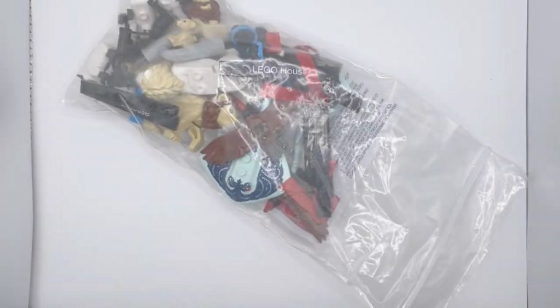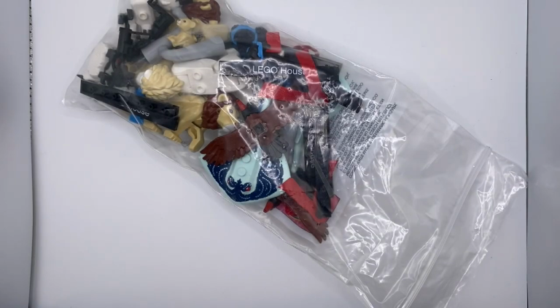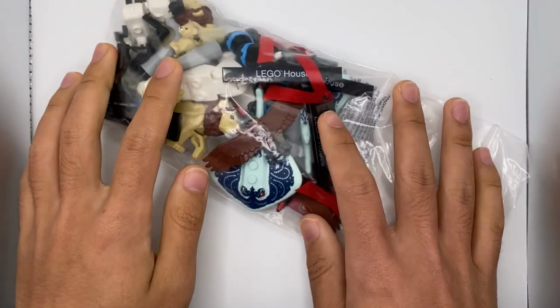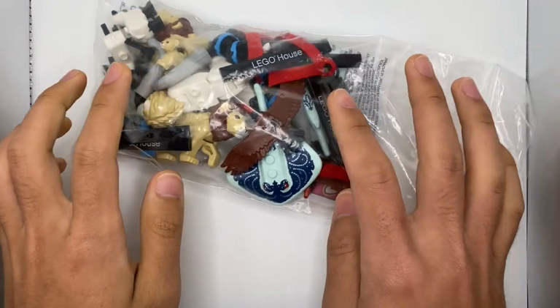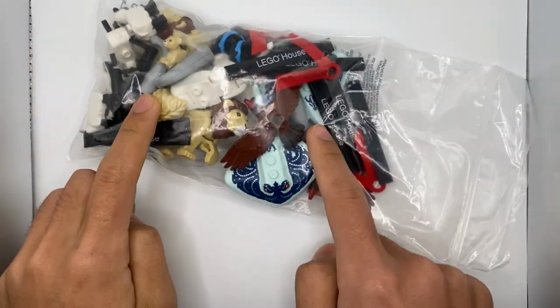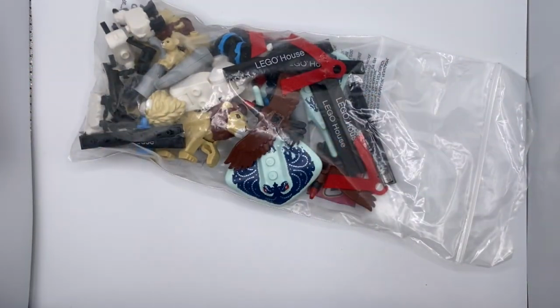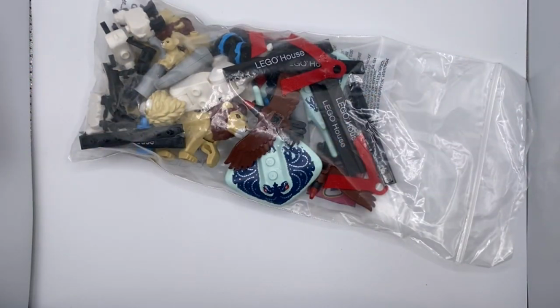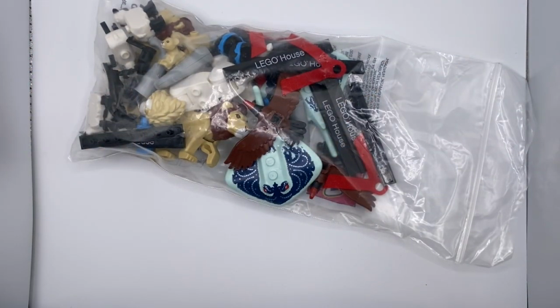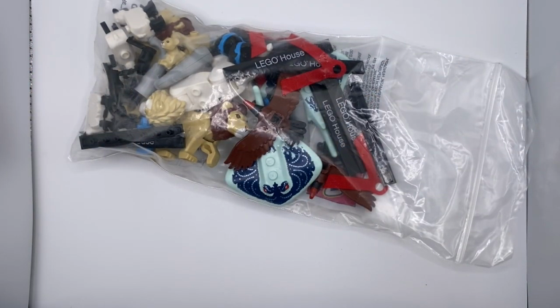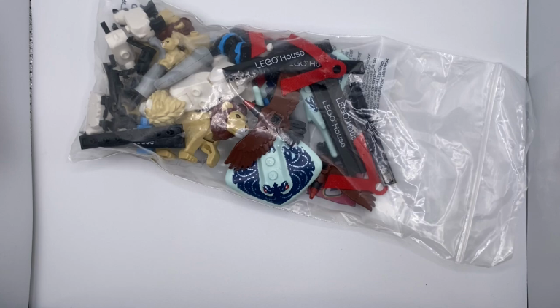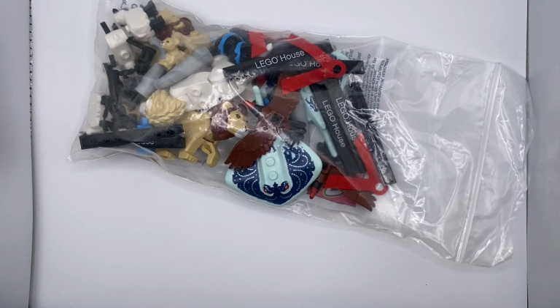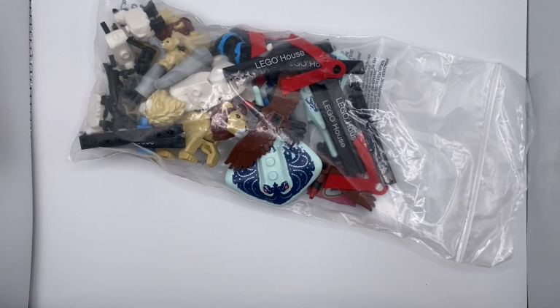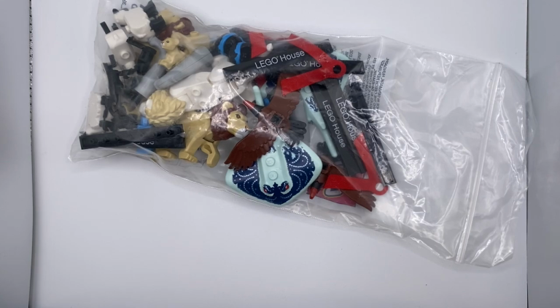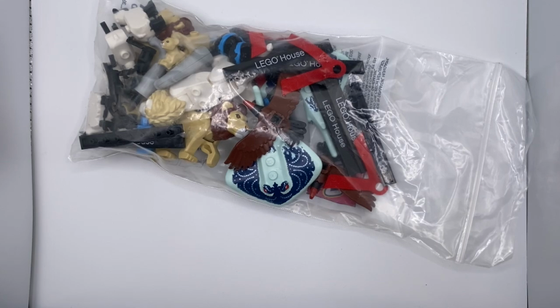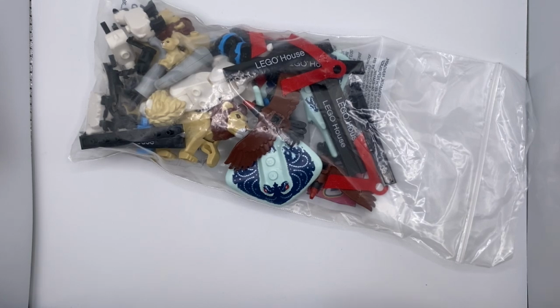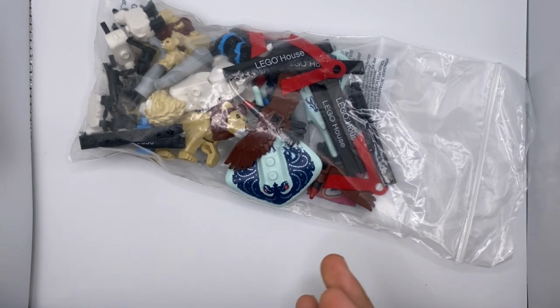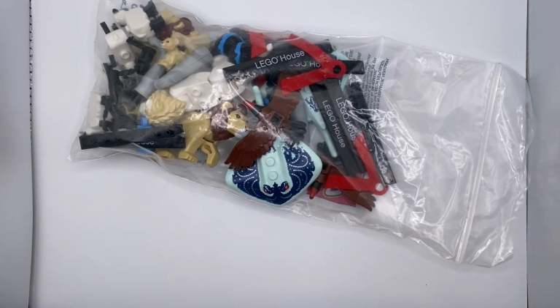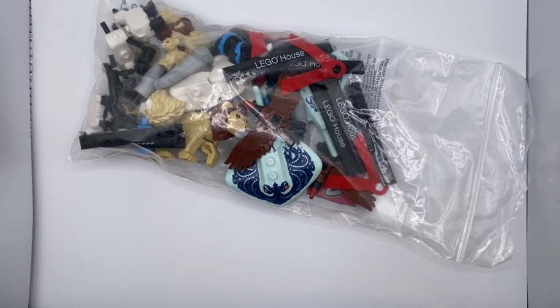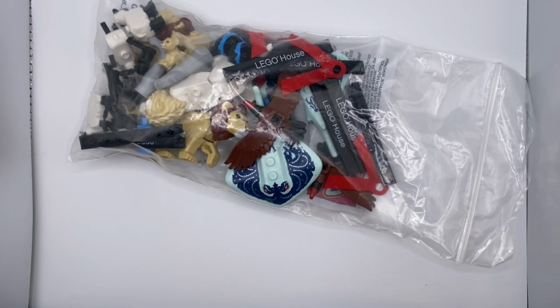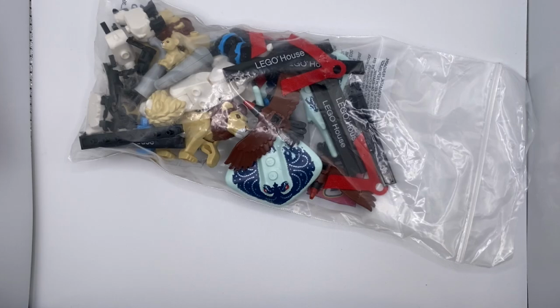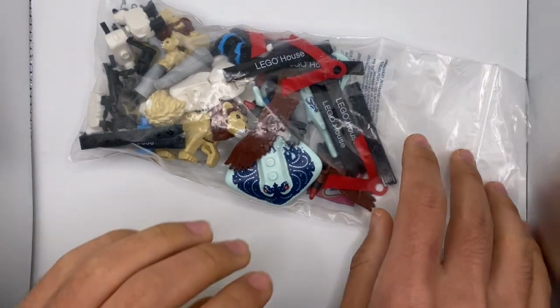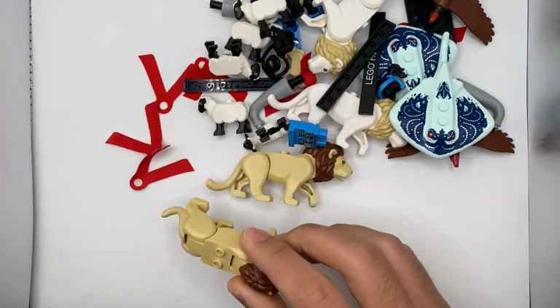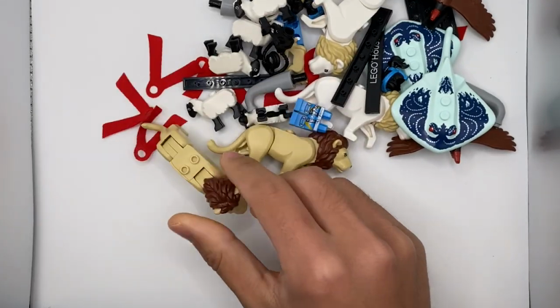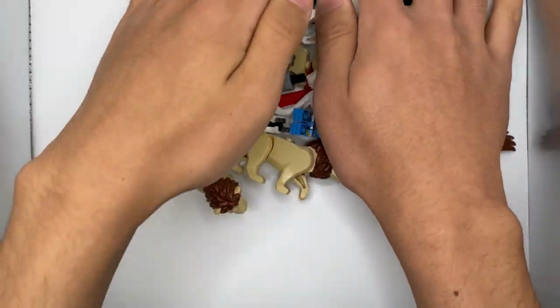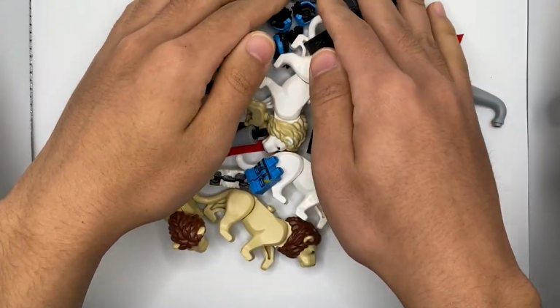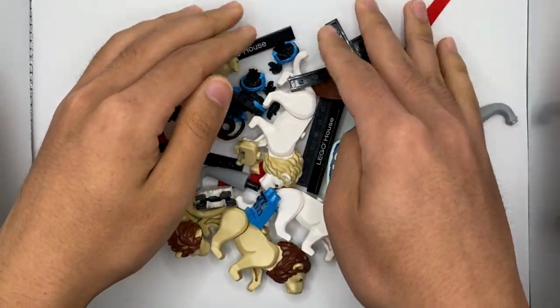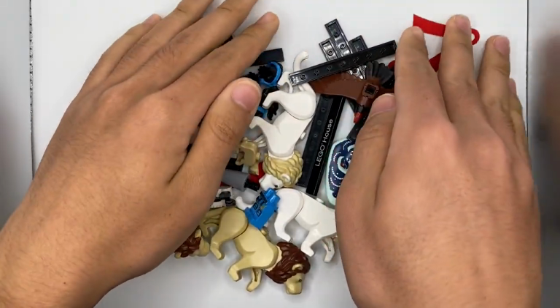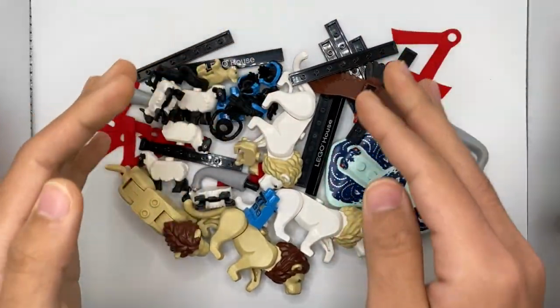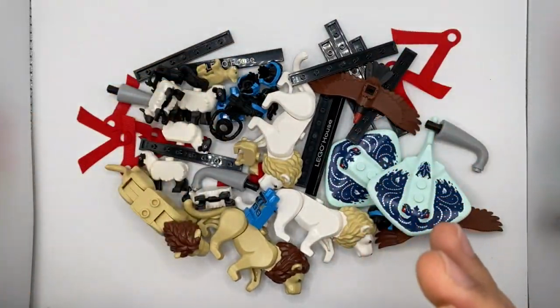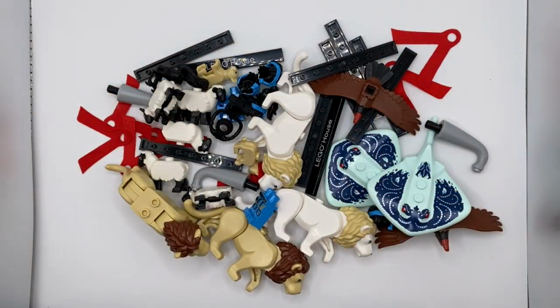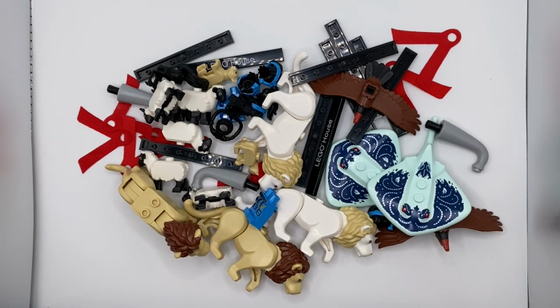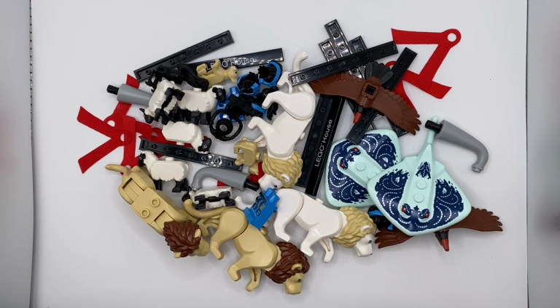Let's kick things off with the first bag right here, full of some of the newest LEGO Summer 2021 animals, minifigure pieces, and miscellaneous stuff. This order was very heavy on the newest LEGO City animals.